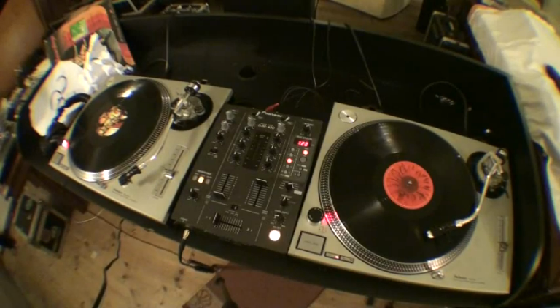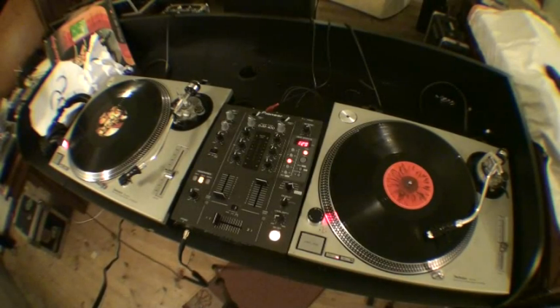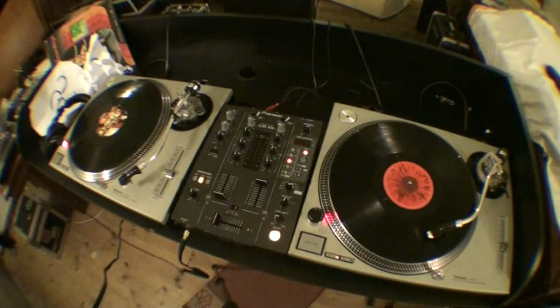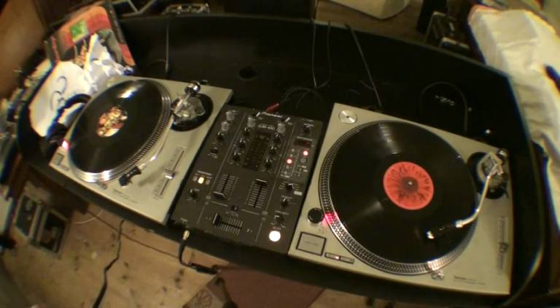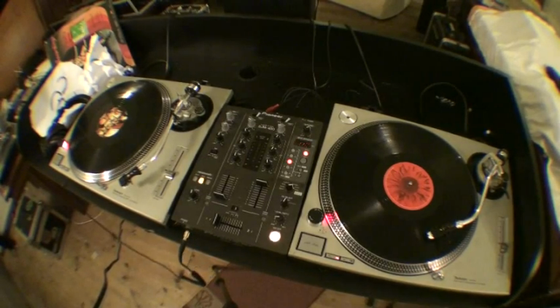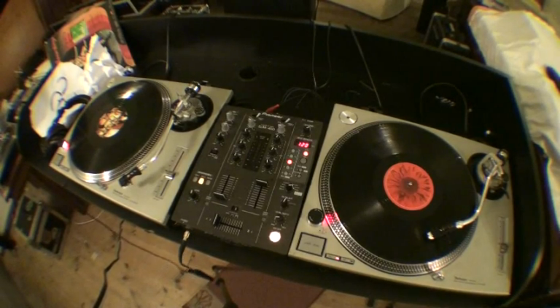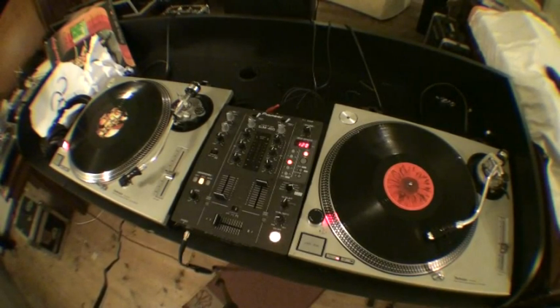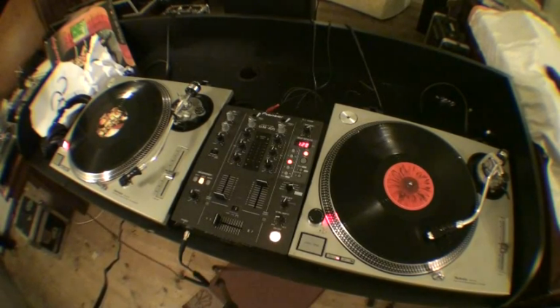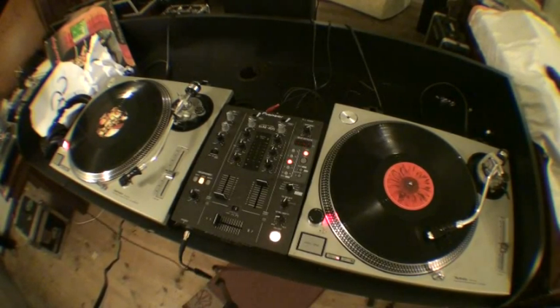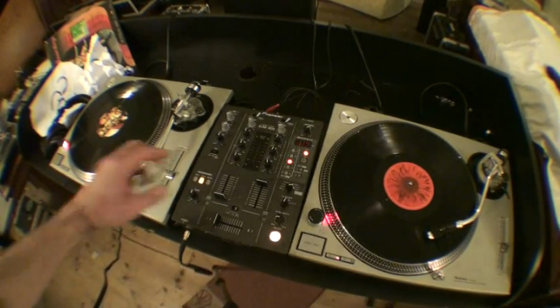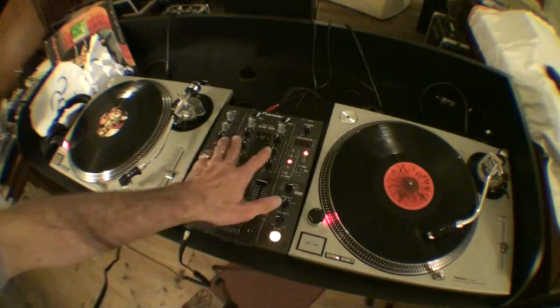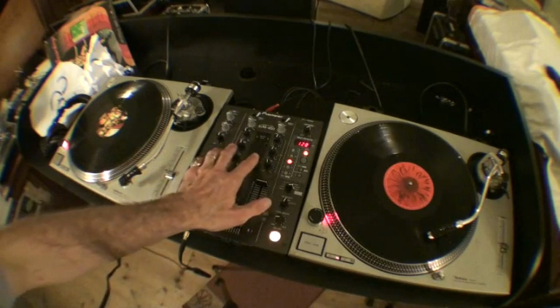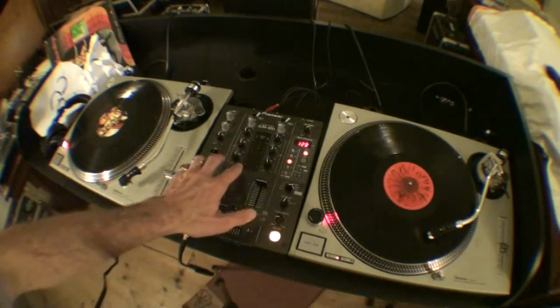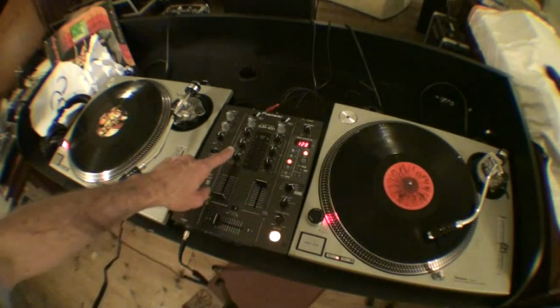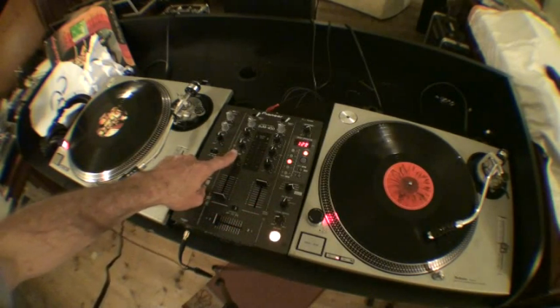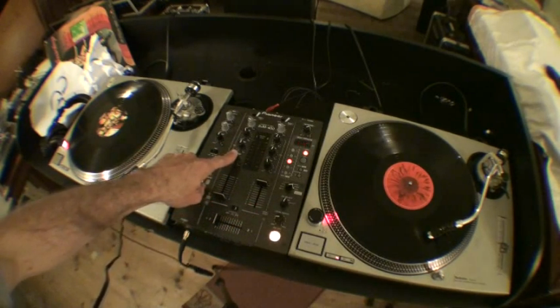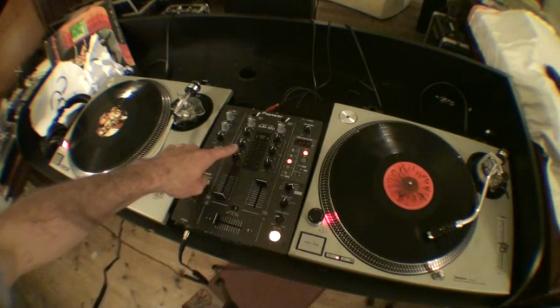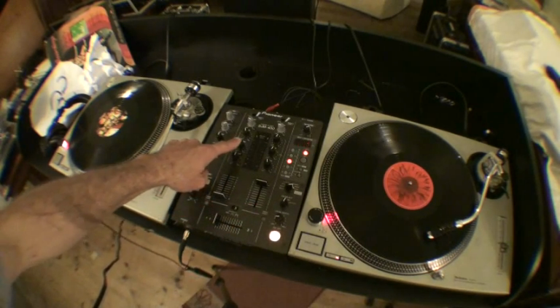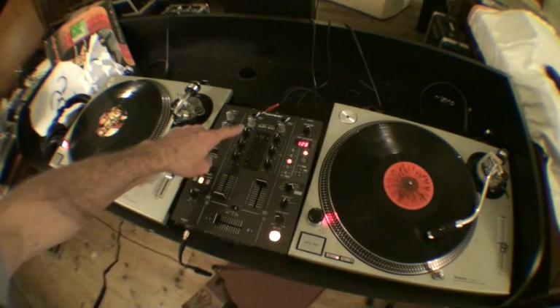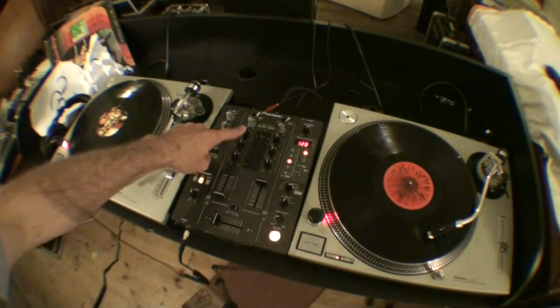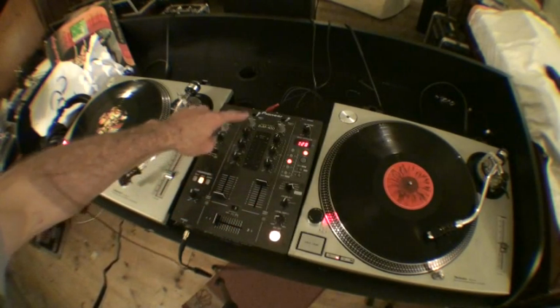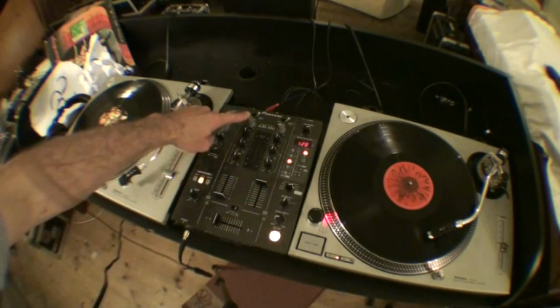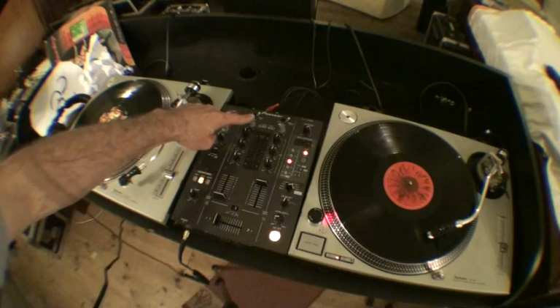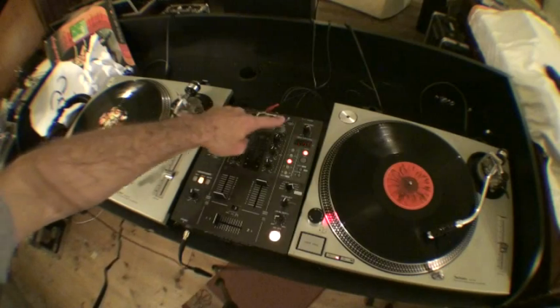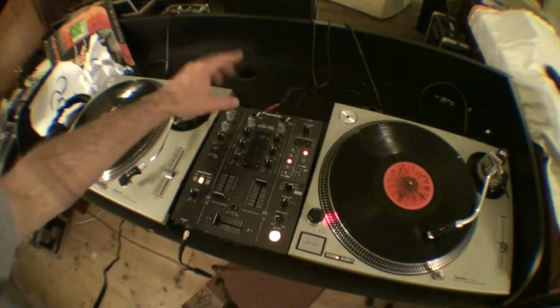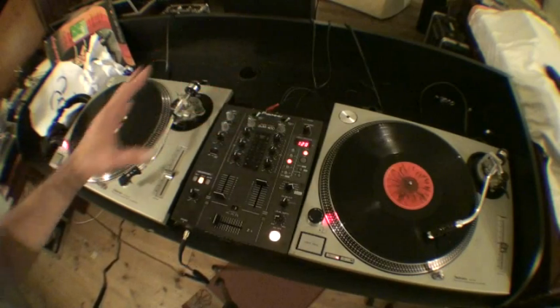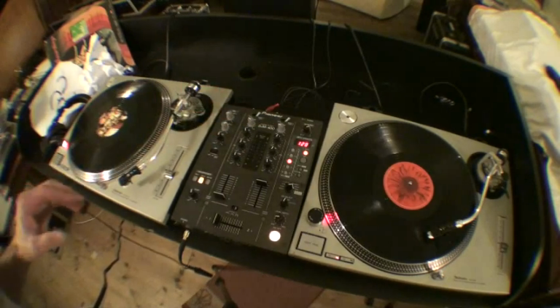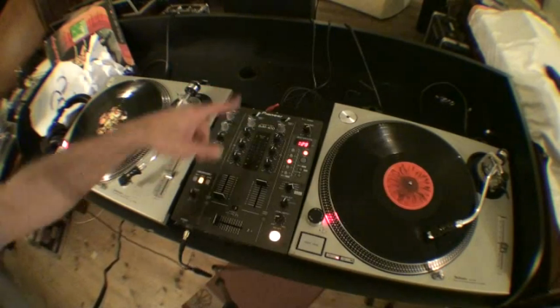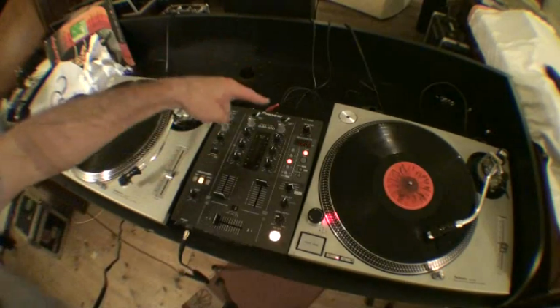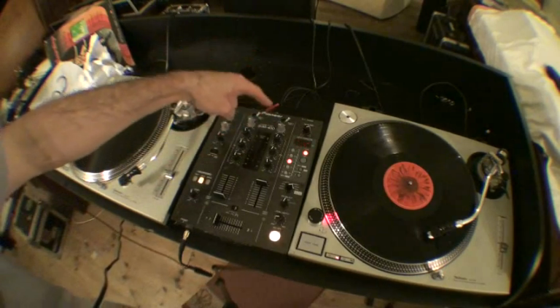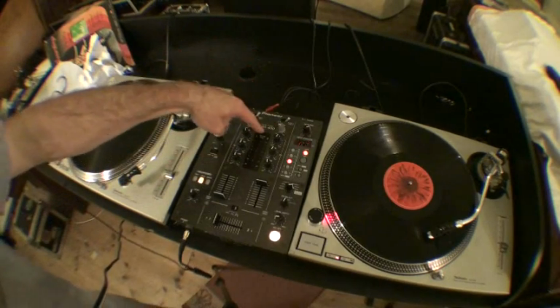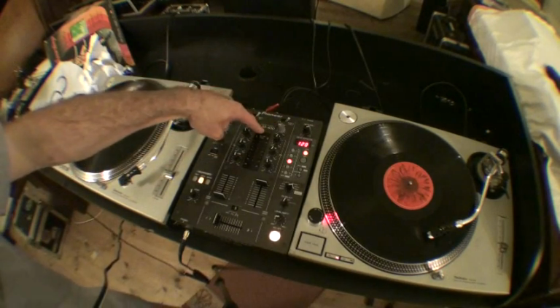Alright folks, what I'm going to do here is talk you through a quick mix. Now on this mixer here, we've got bass, we've got mid and we've got treble. These guys here are the gains. Just to let you know as well, this is the Pioneer DJM400.